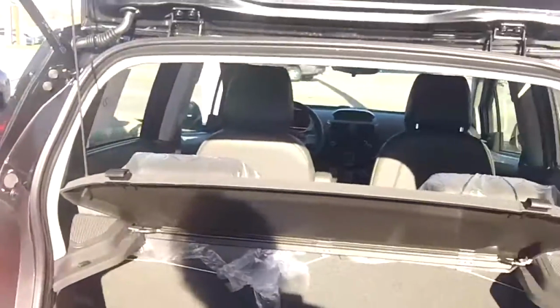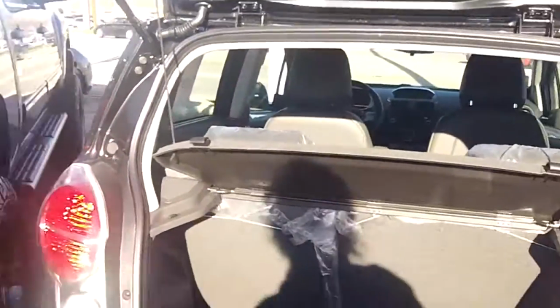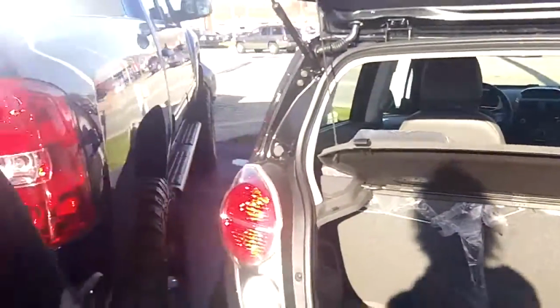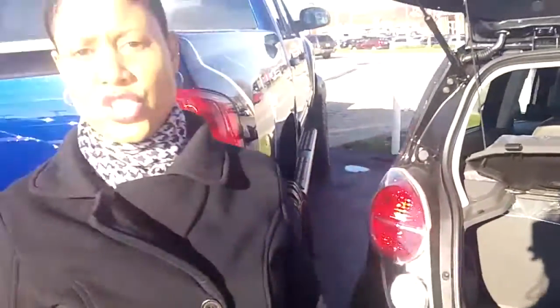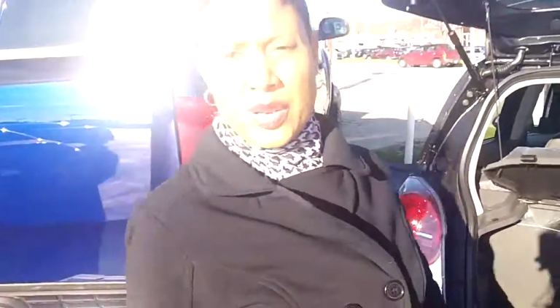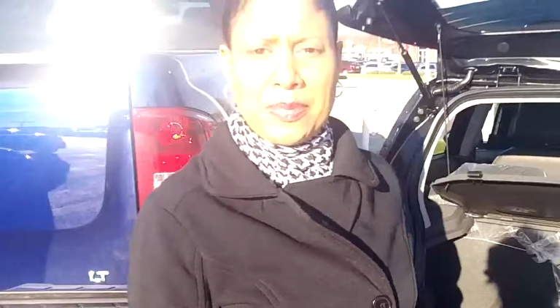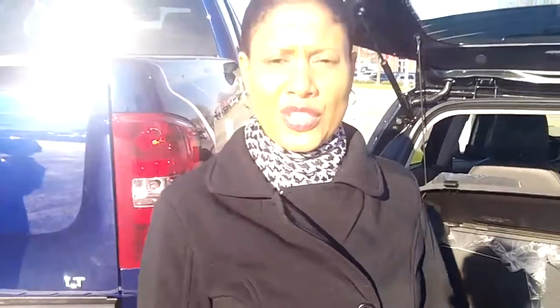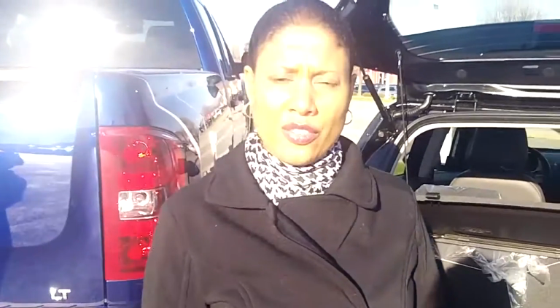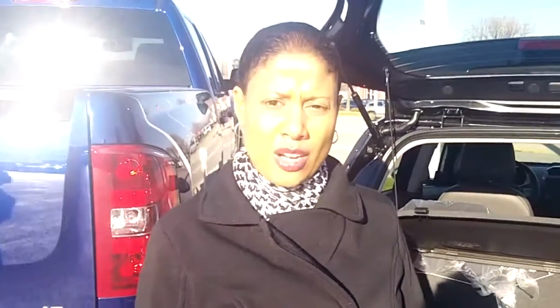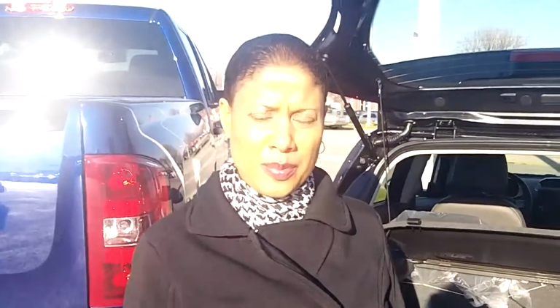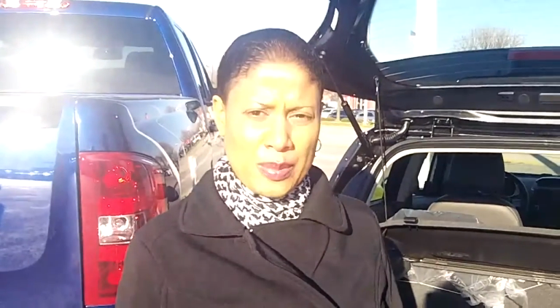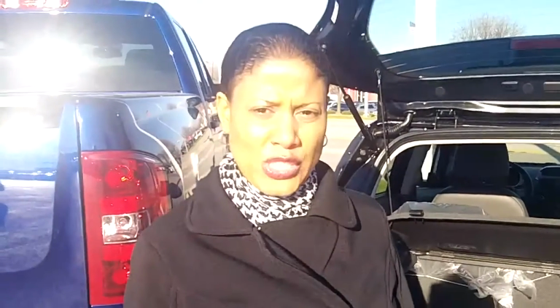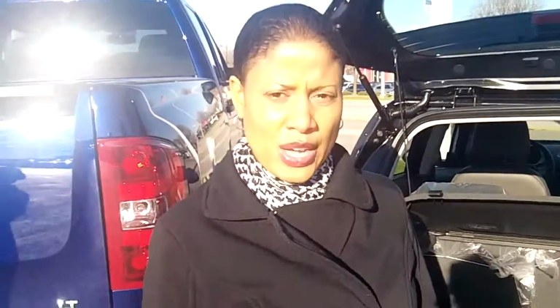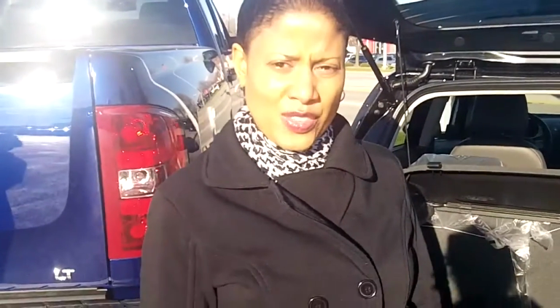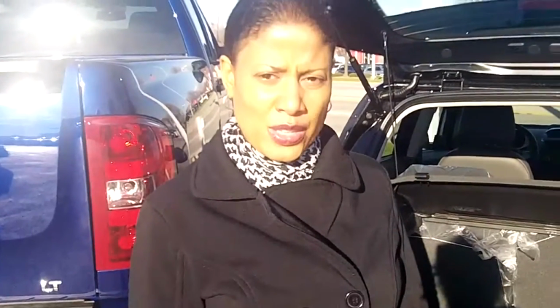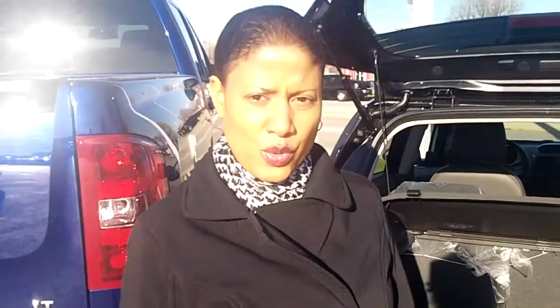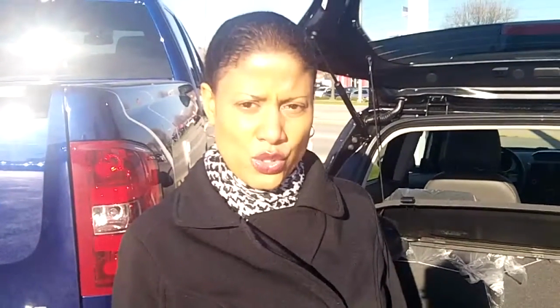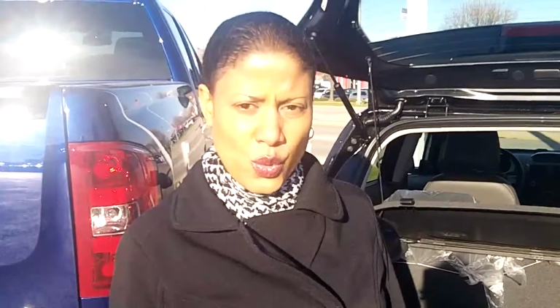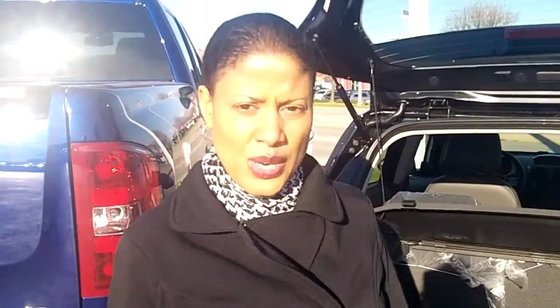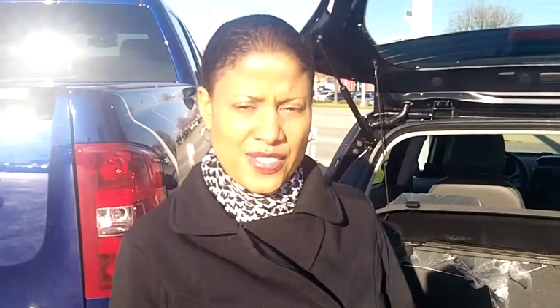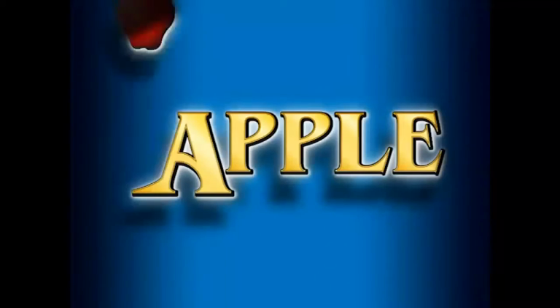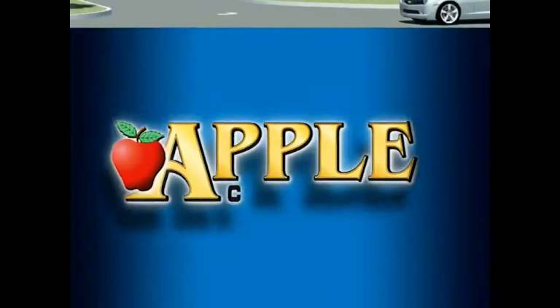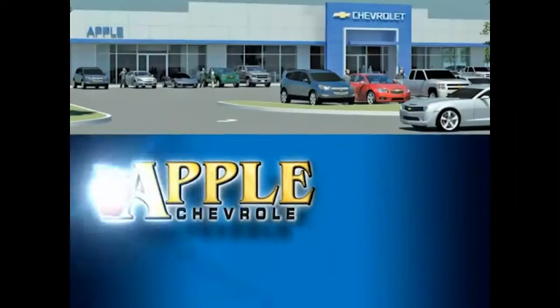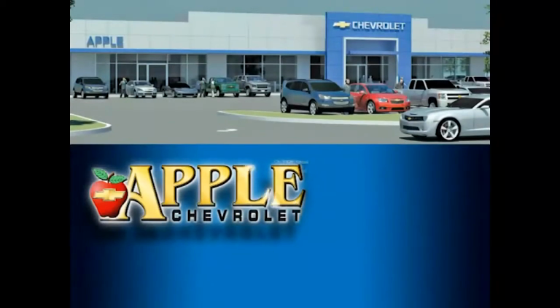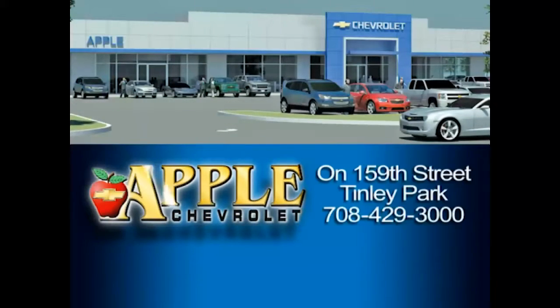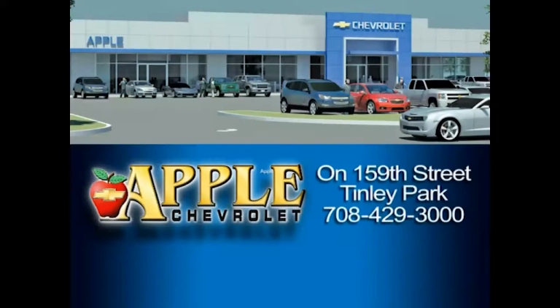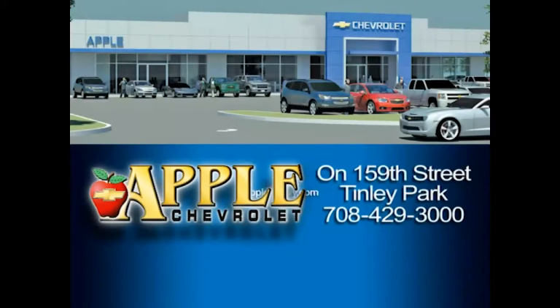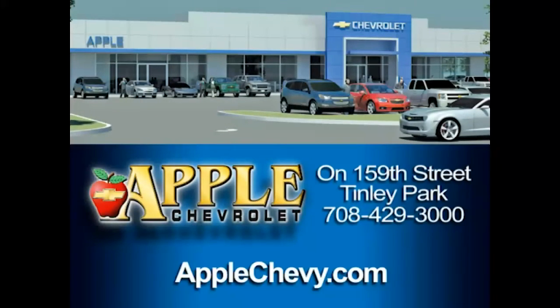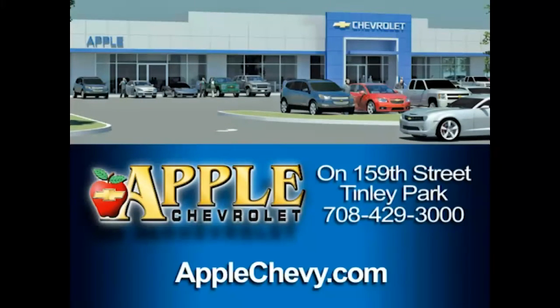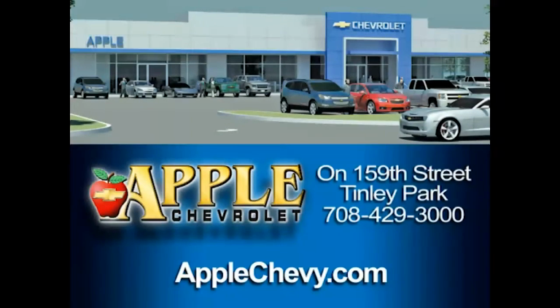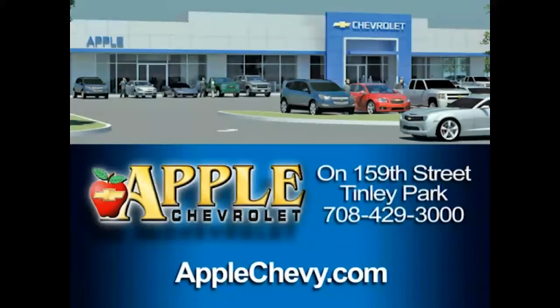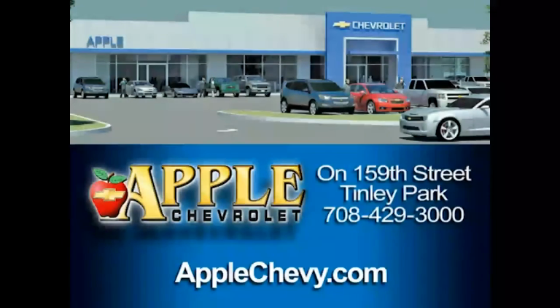So Colleen, again, it's Tasha Terry with Apple Chevrolet. Give me a call to set up an appointment for a test drive, 708-342-4177. When you're shopping for a Chevy, hit Apple Chevrolet.